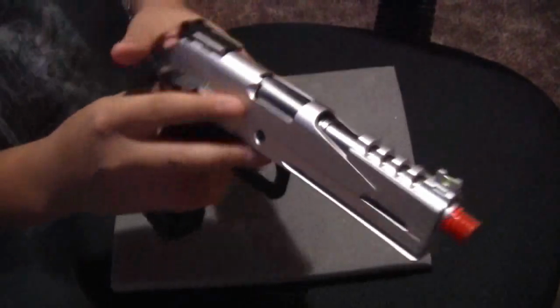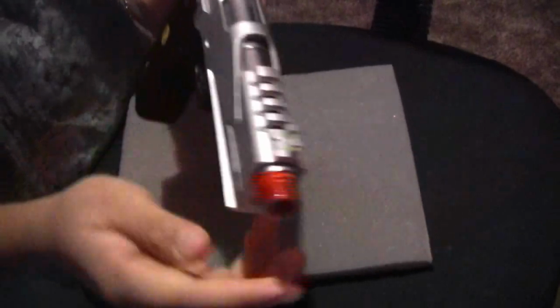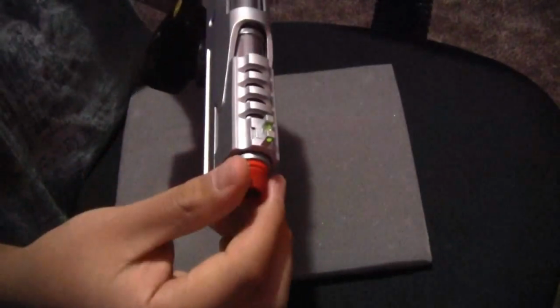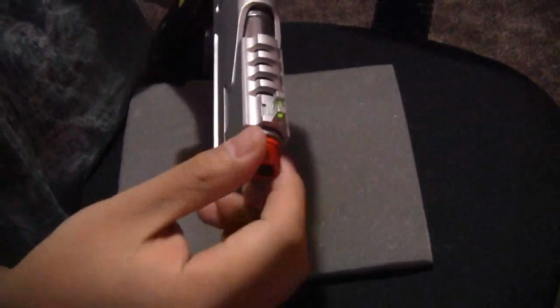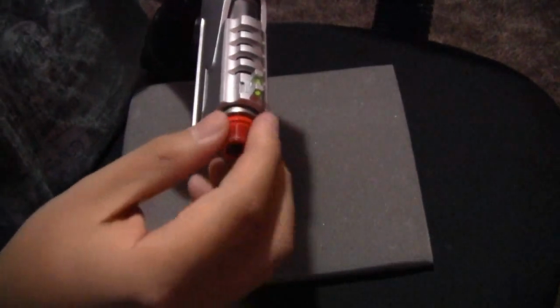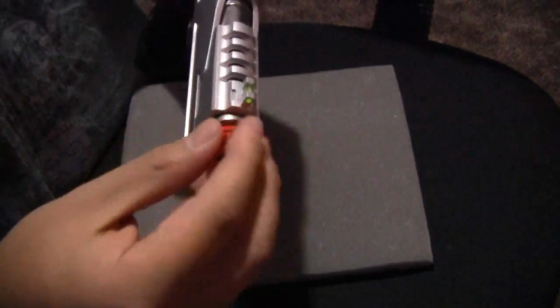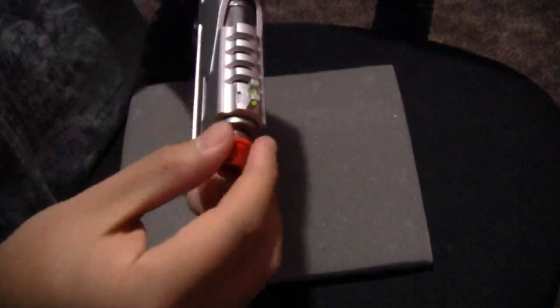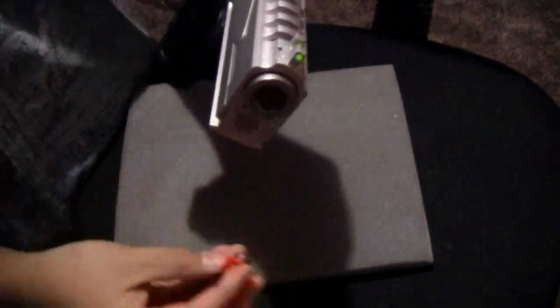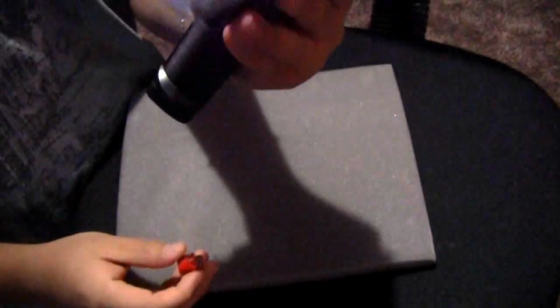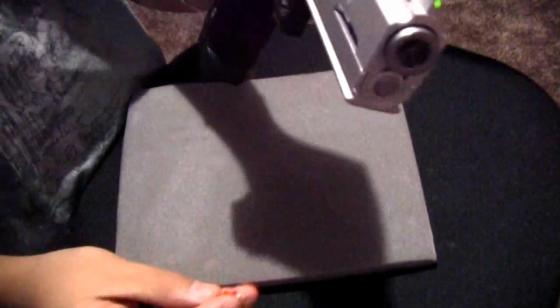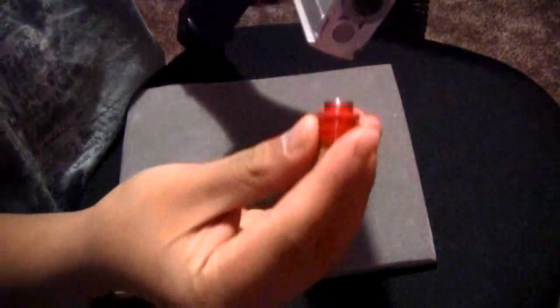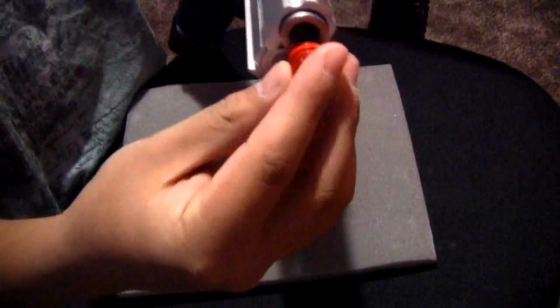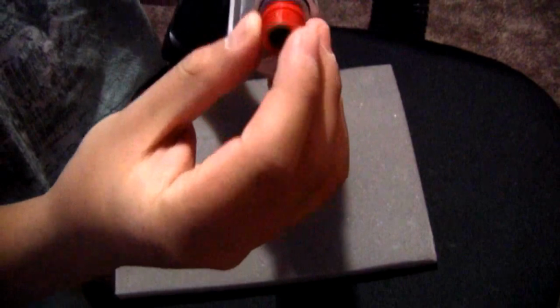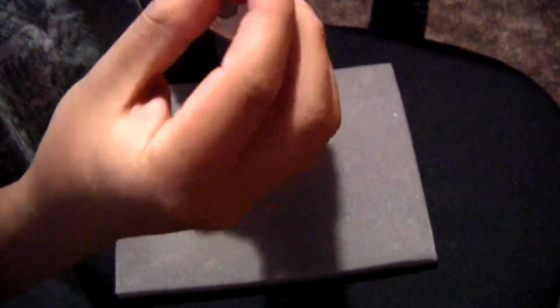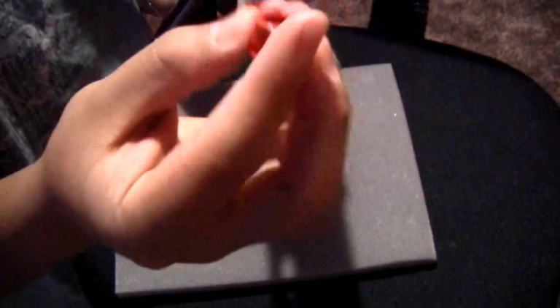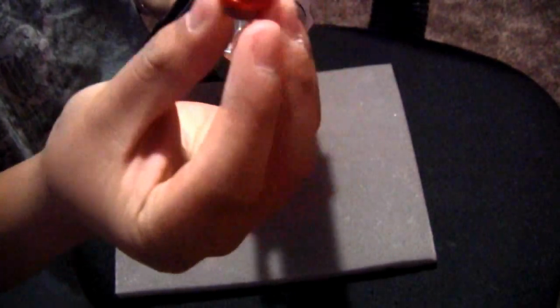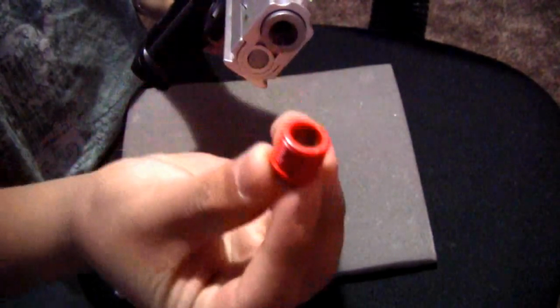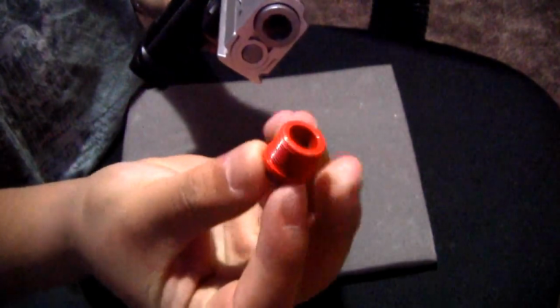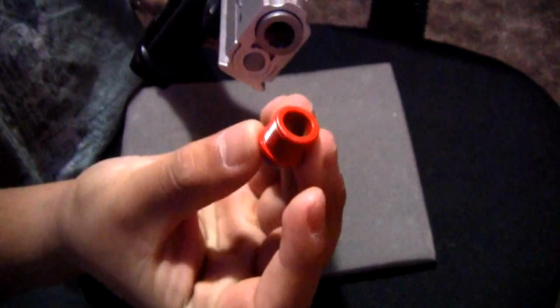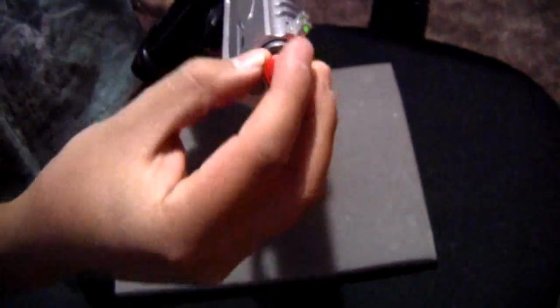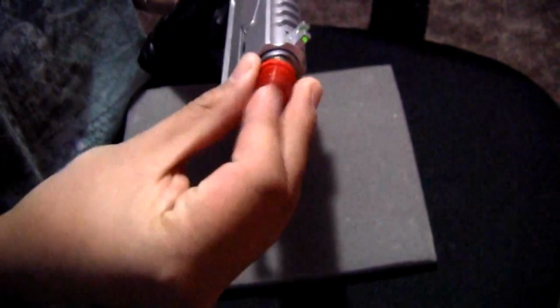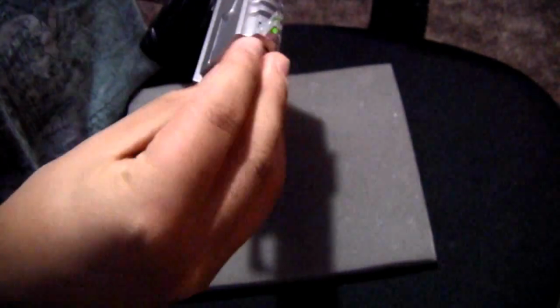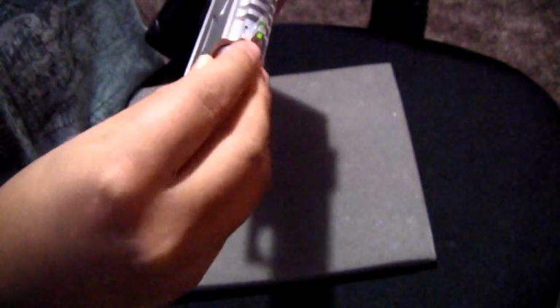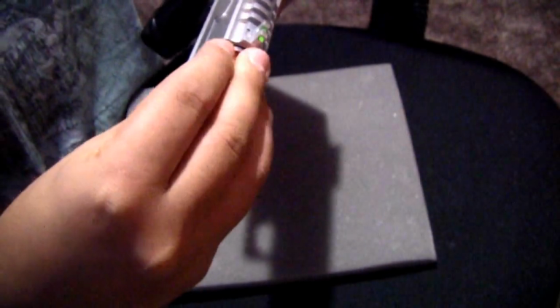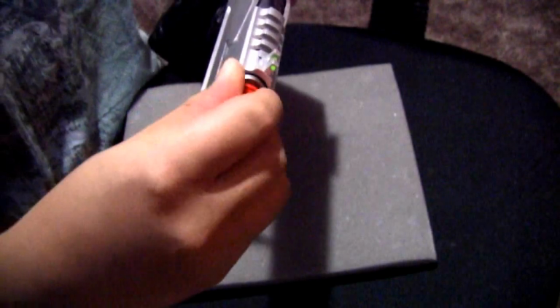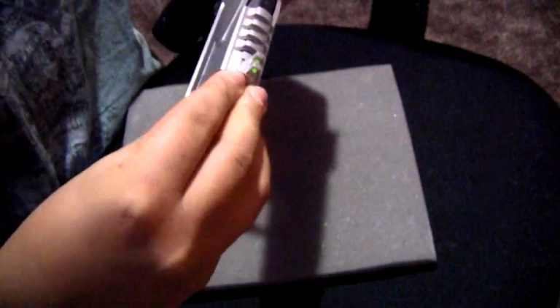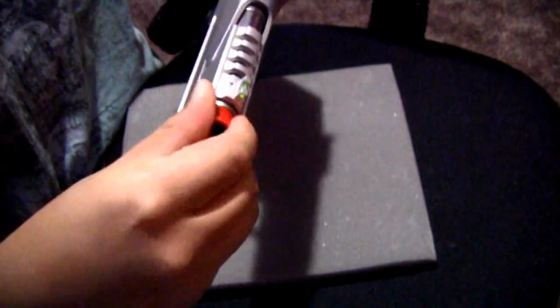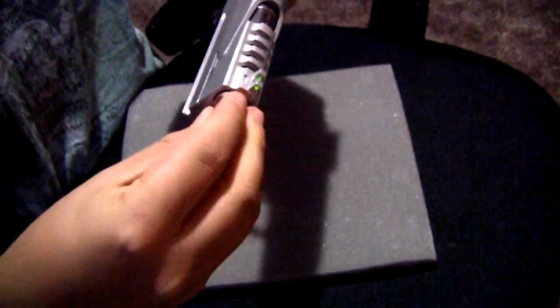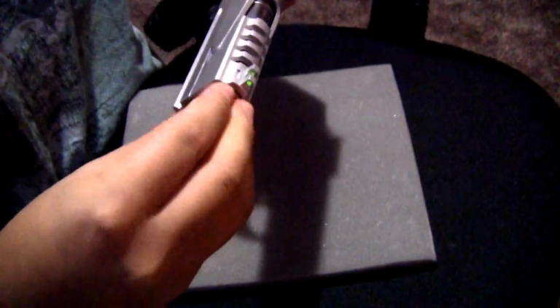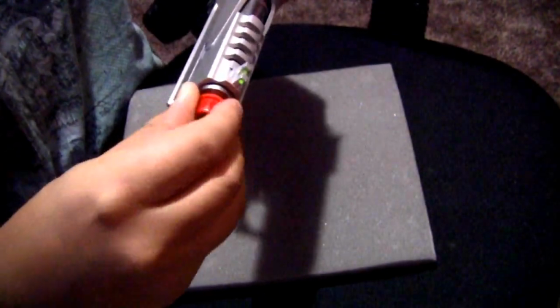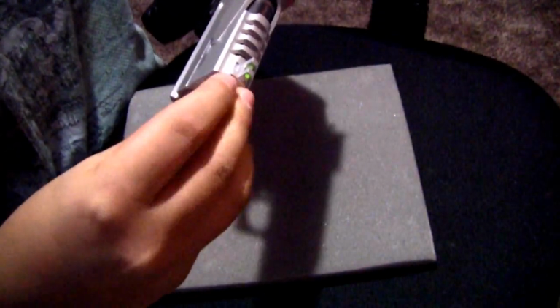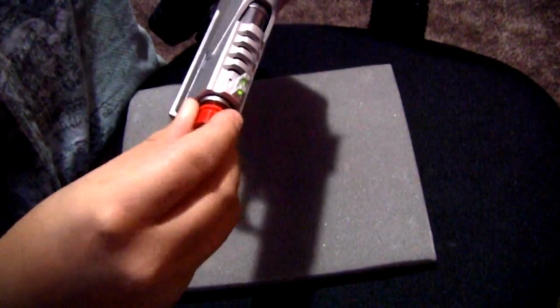It also has a removable orange slide which can move. And it also has a threaded tip if you want to add a compensator or anything to it, like a suppressor or a silencer.